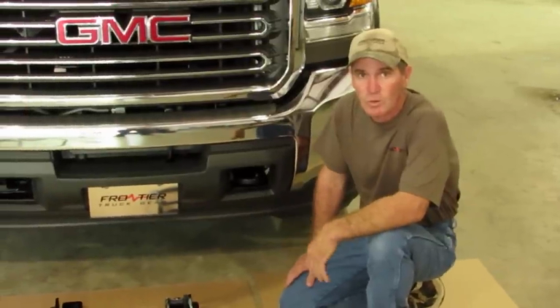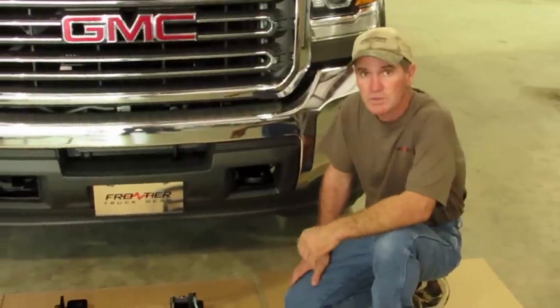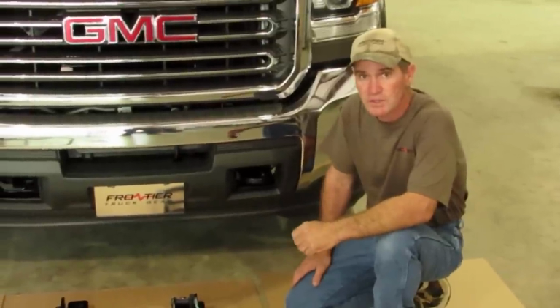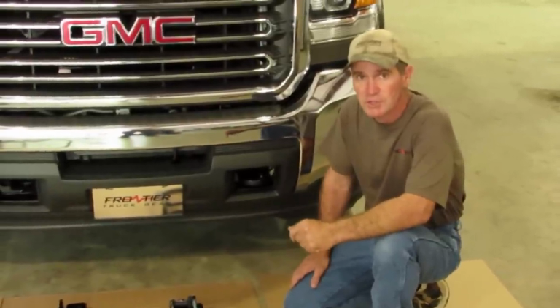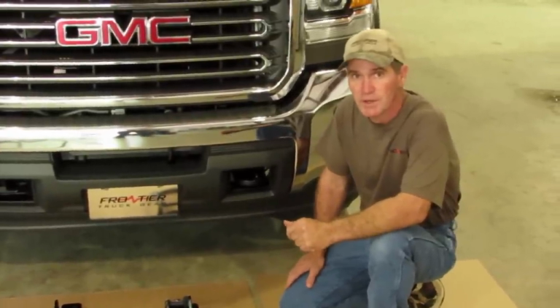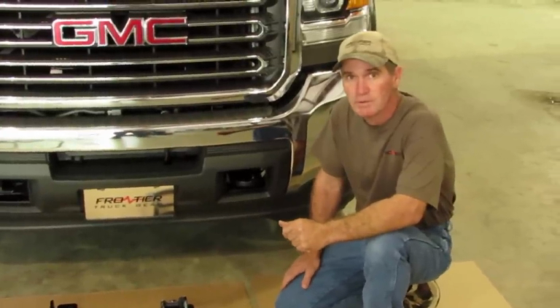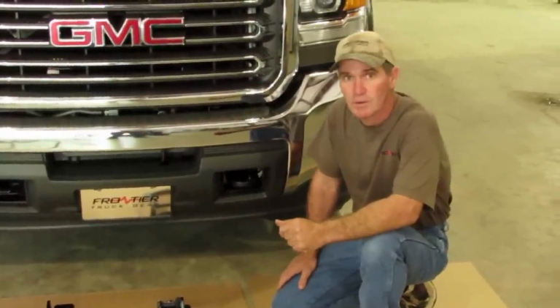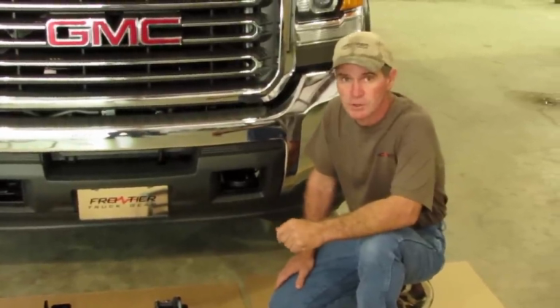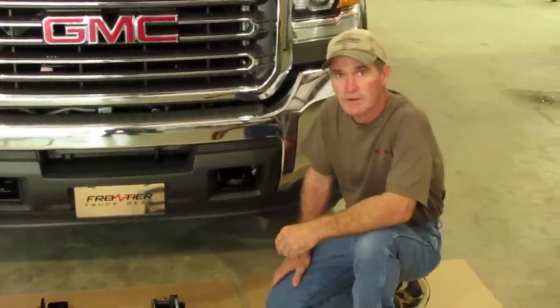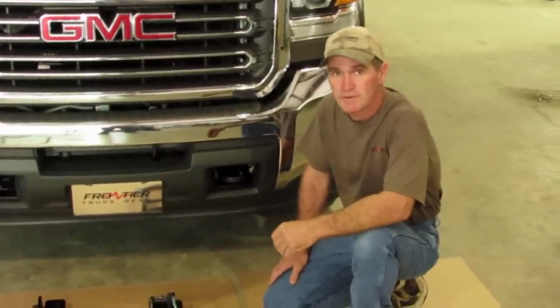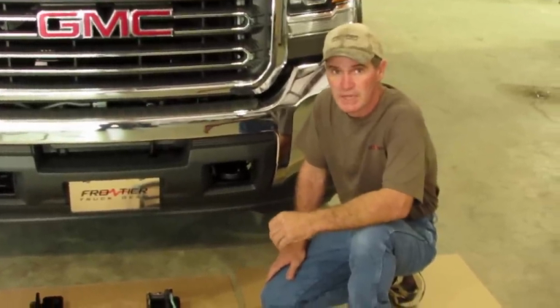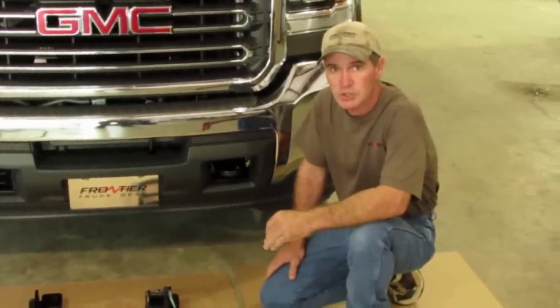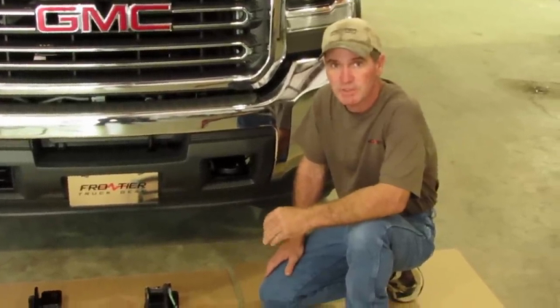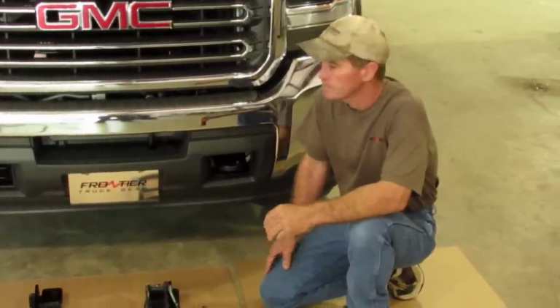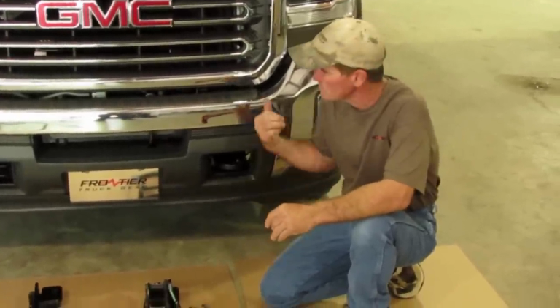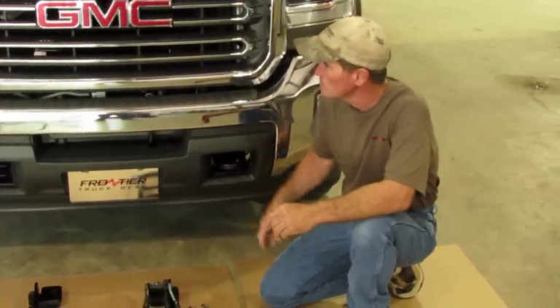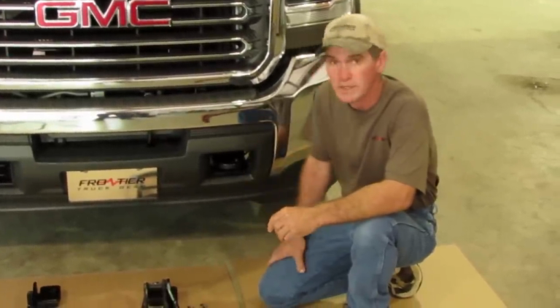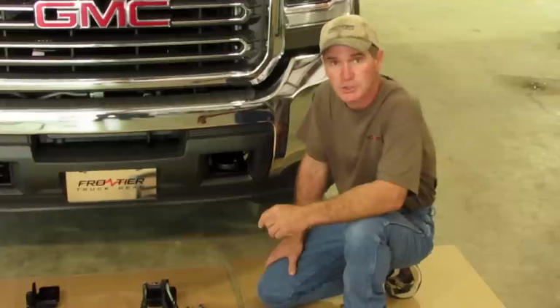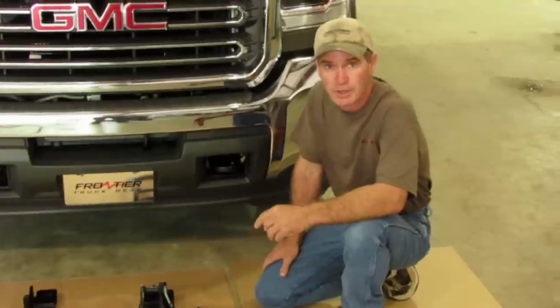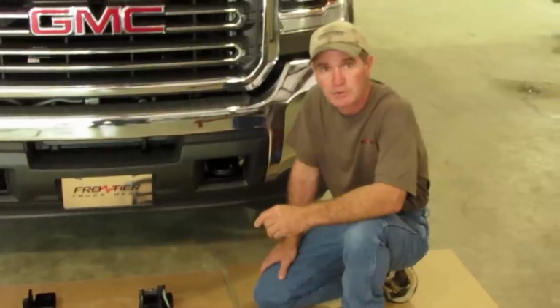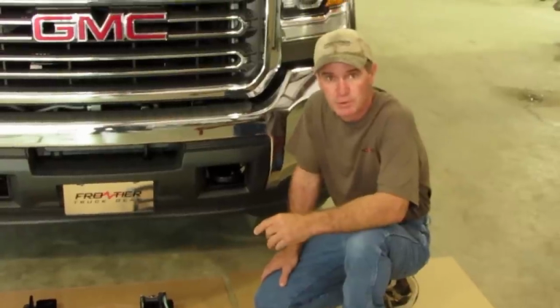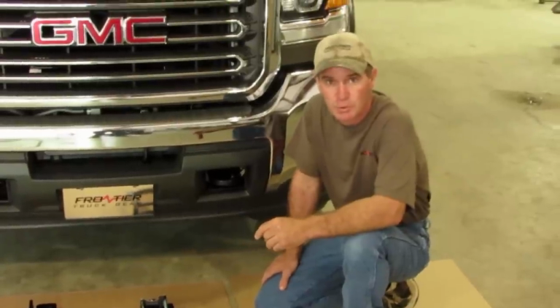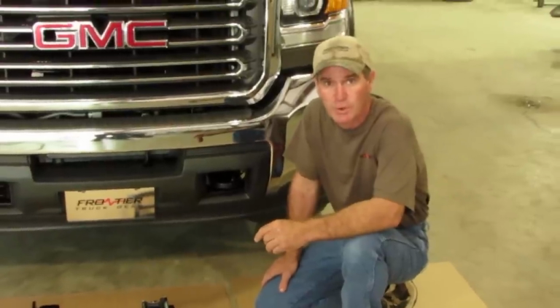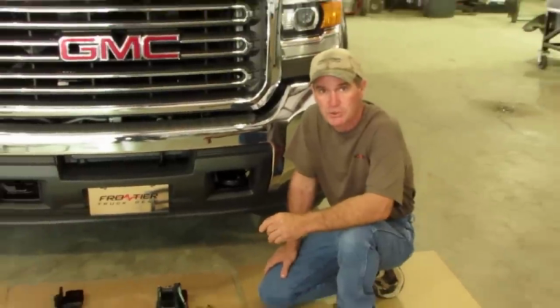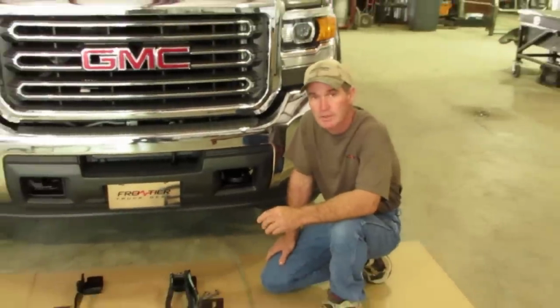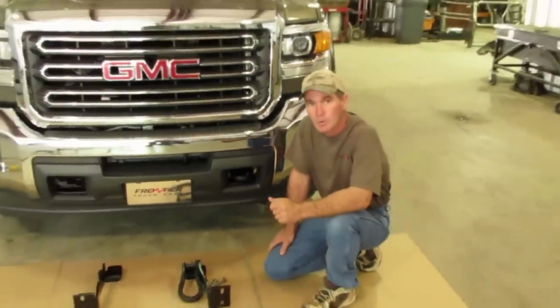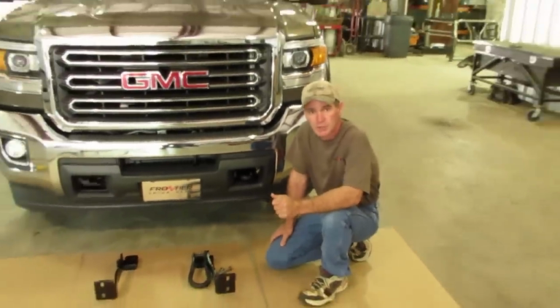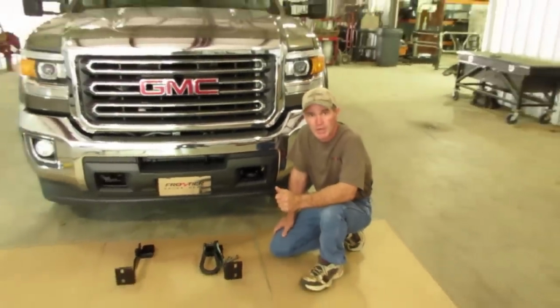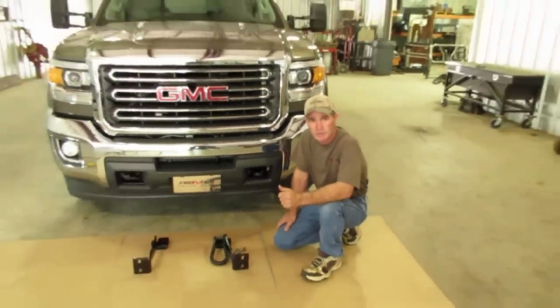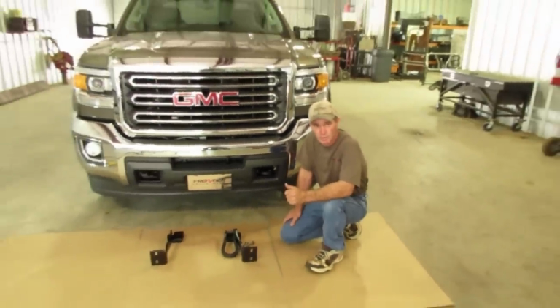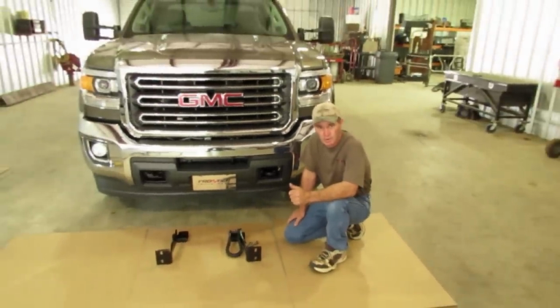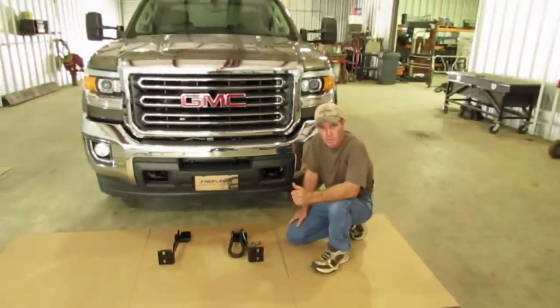Welcome to the installation video on the 2015 GMC. This is a one-ton truck, also for the three-quarter ton truck. We're going to show you how to install the grill guard for it.